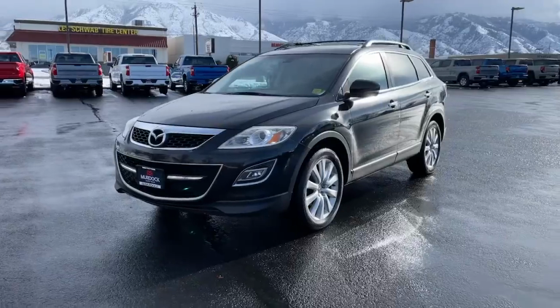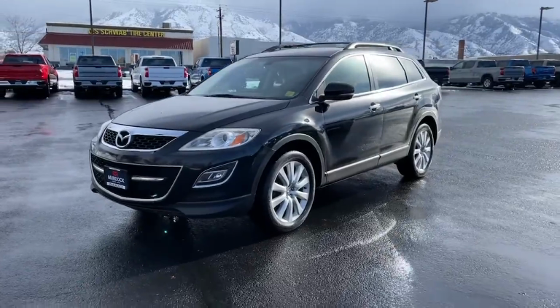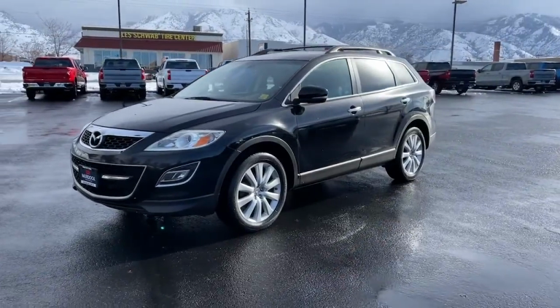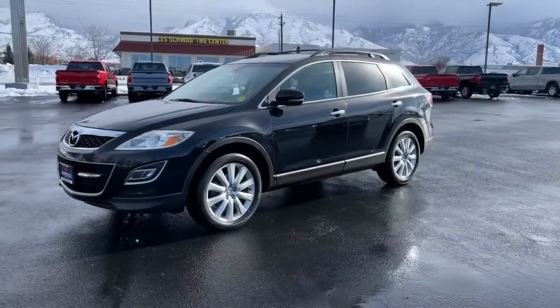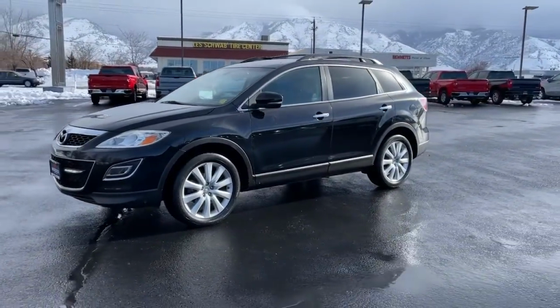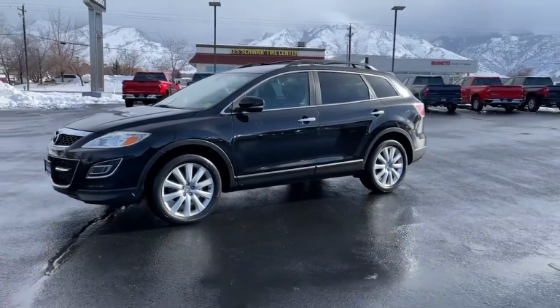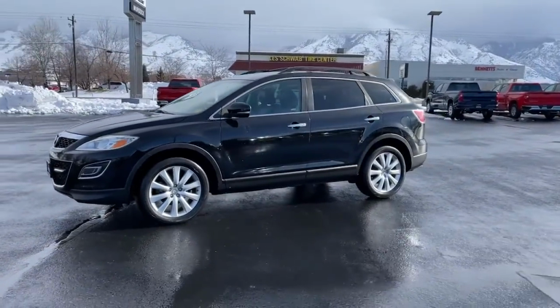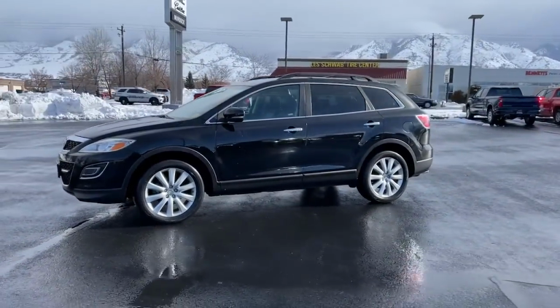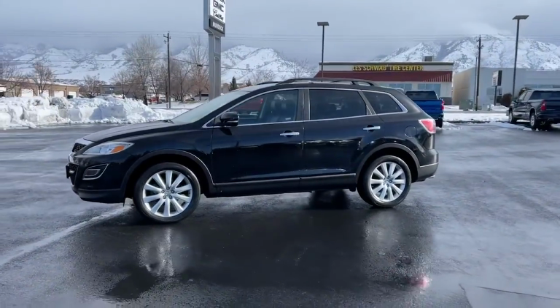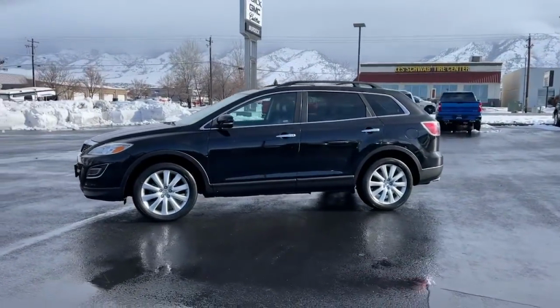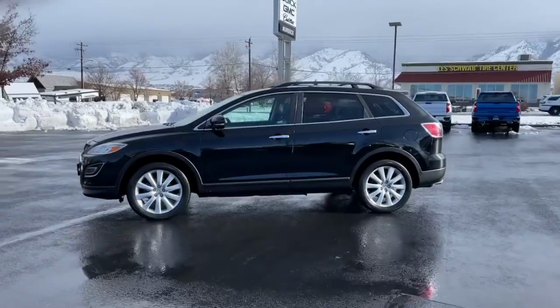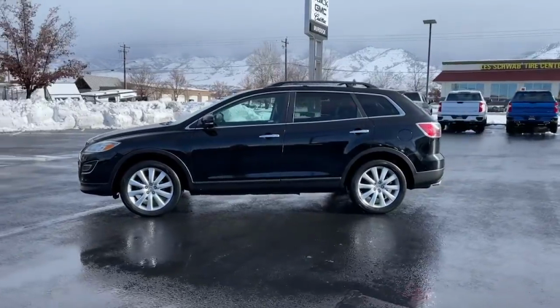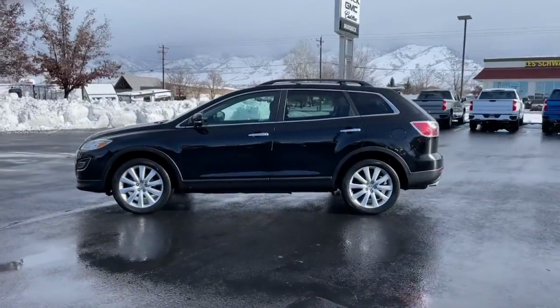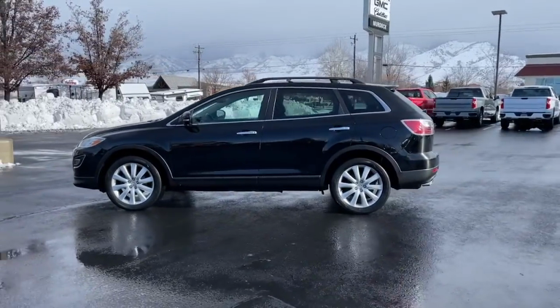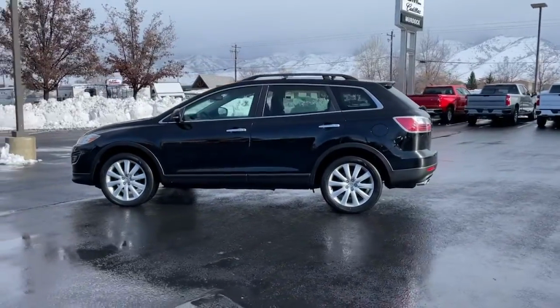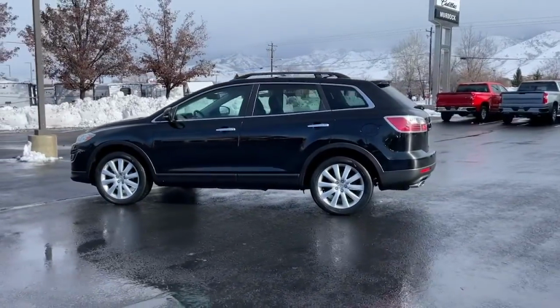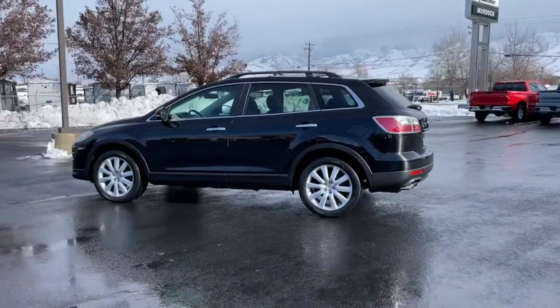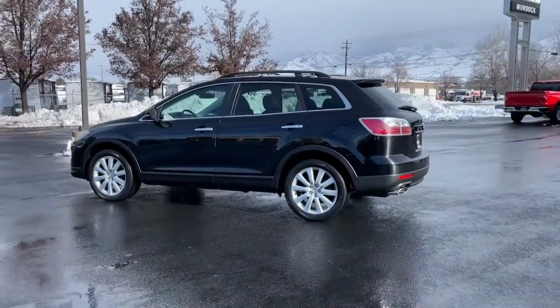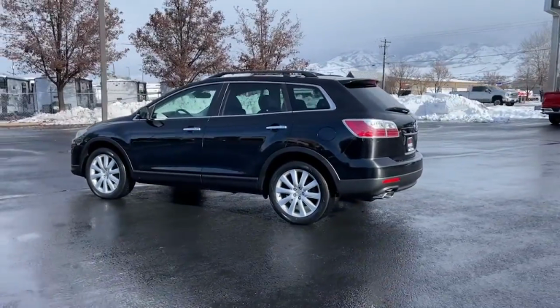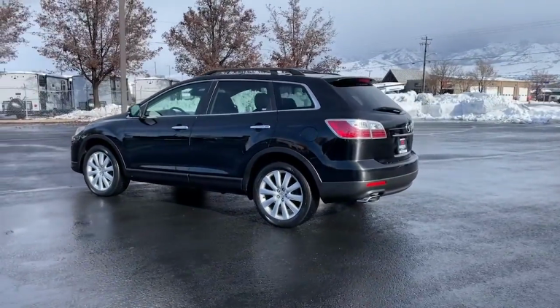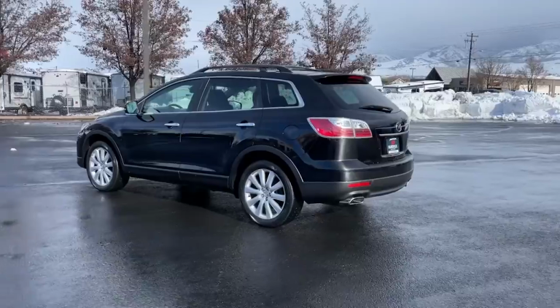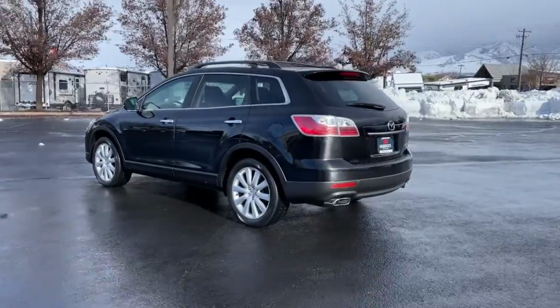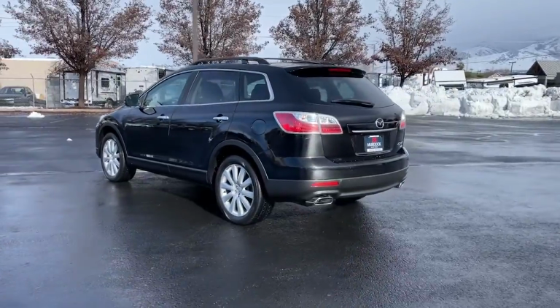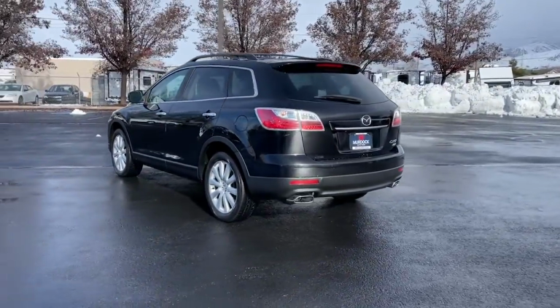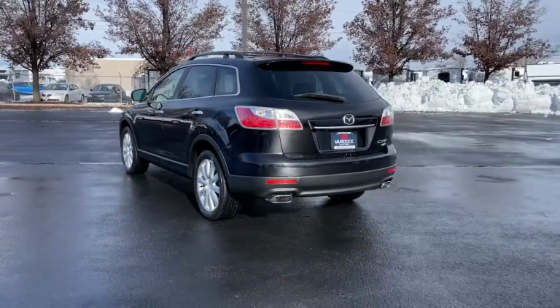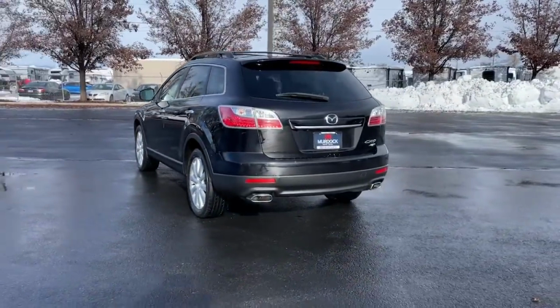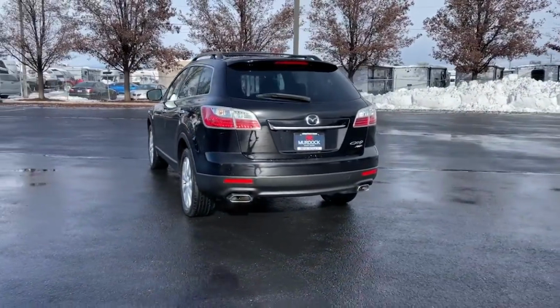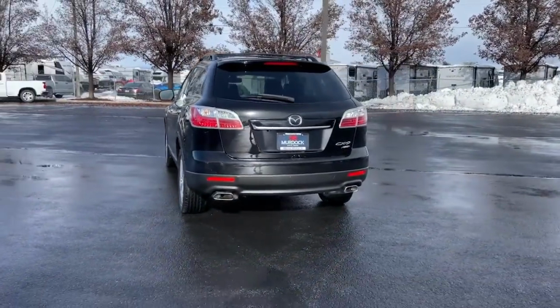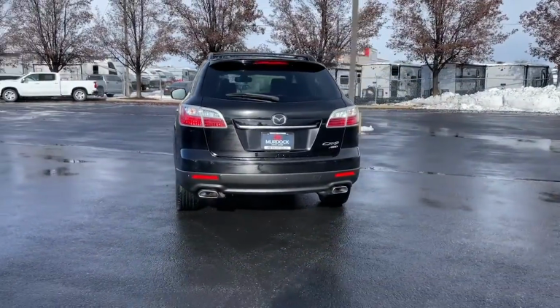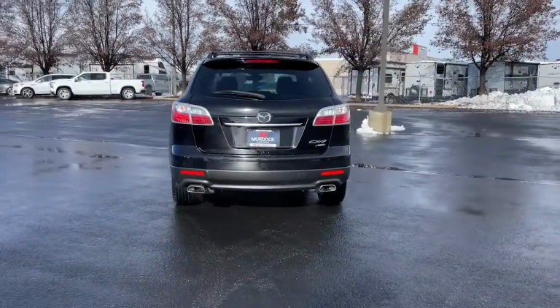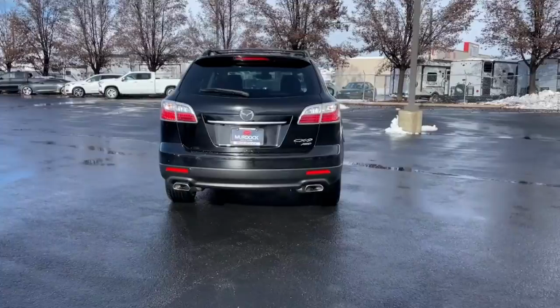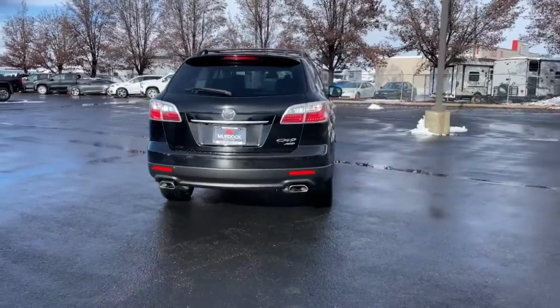Hop into the 2010 Mazda CX-9. With less than 150,000 miles on the odometer, this vehicle stands out from the rest. This handsome CX-9 delivers family-oriented utility with a big dose of driving pleasure.